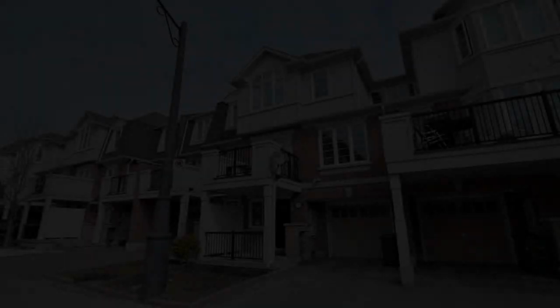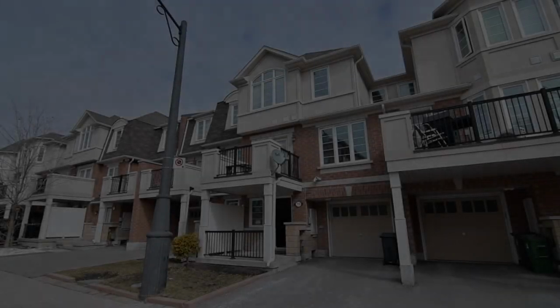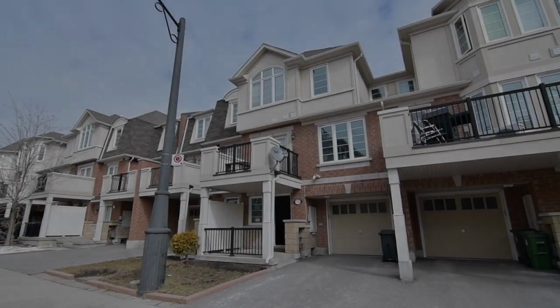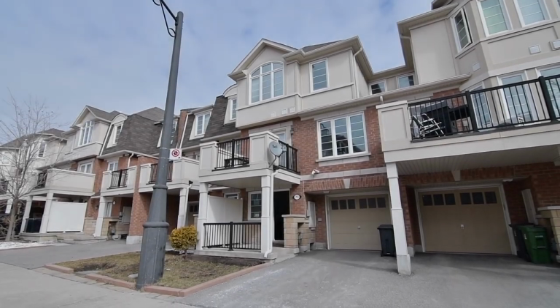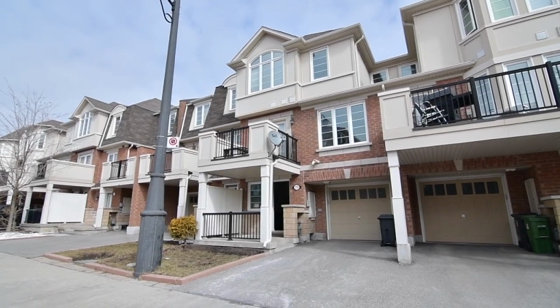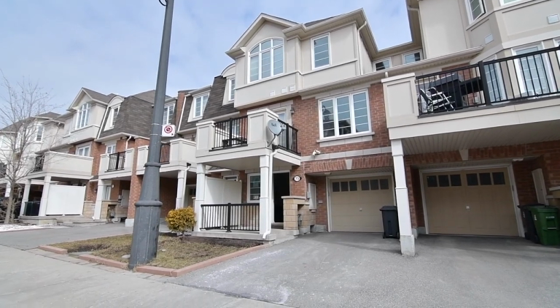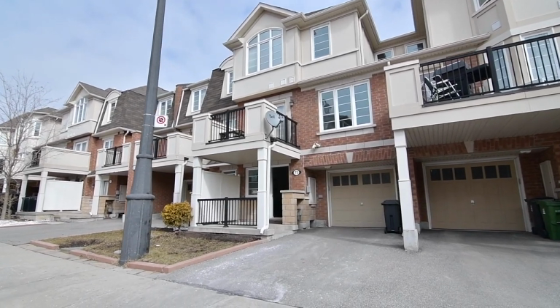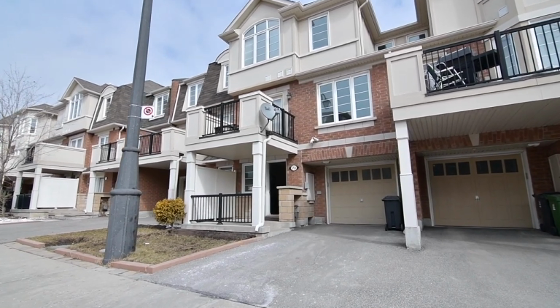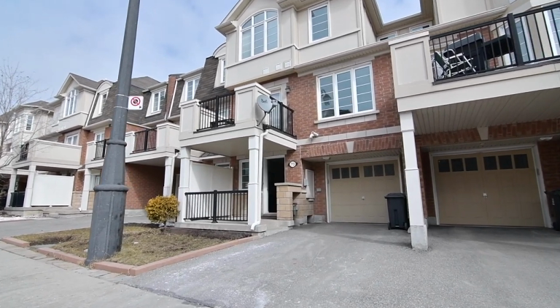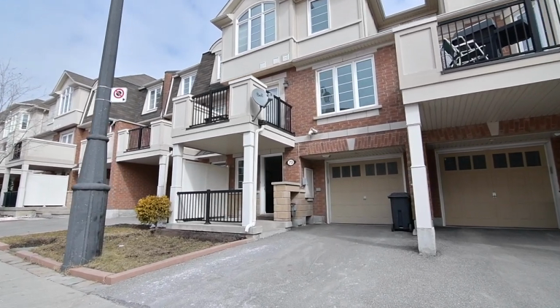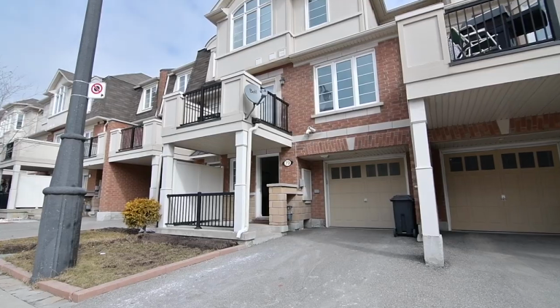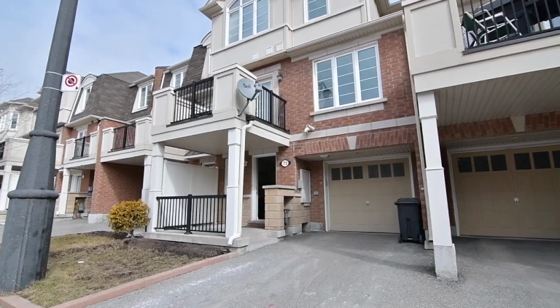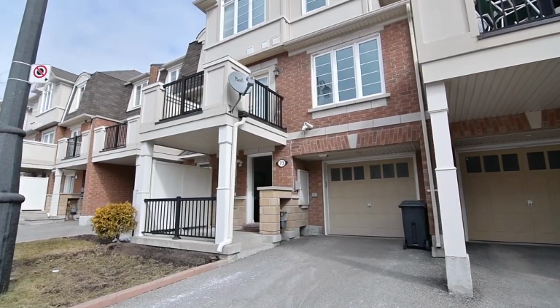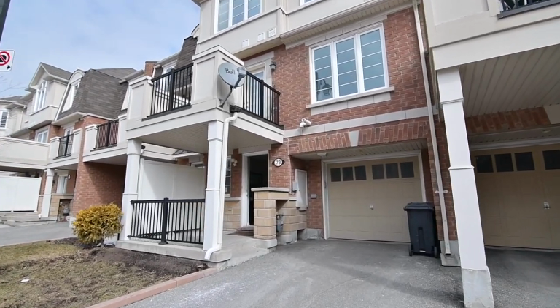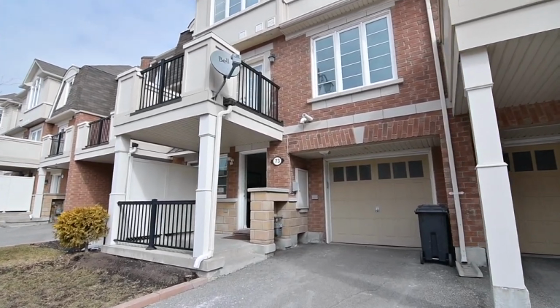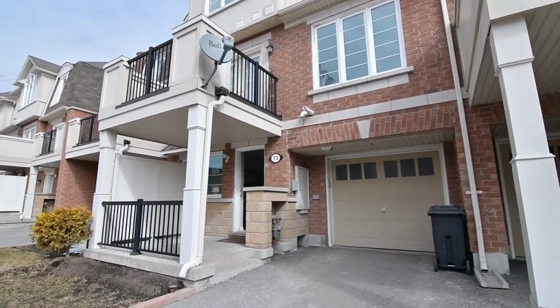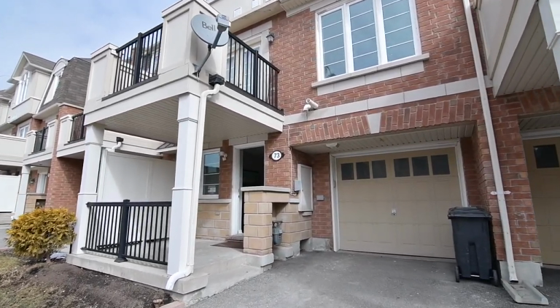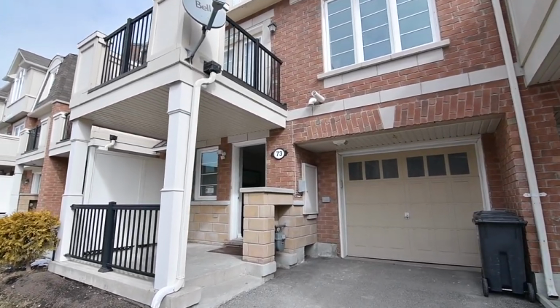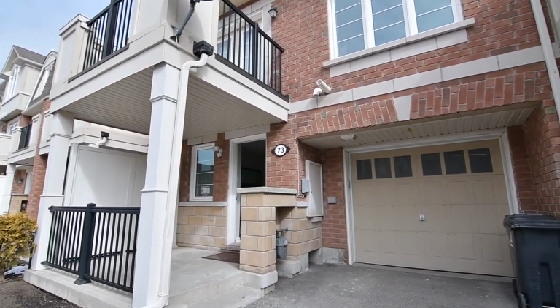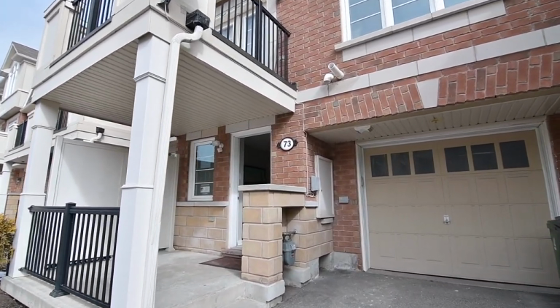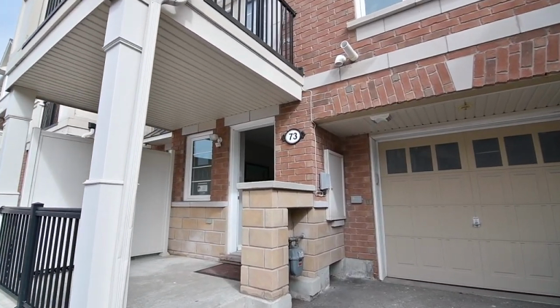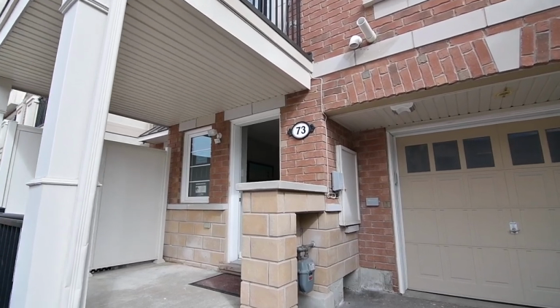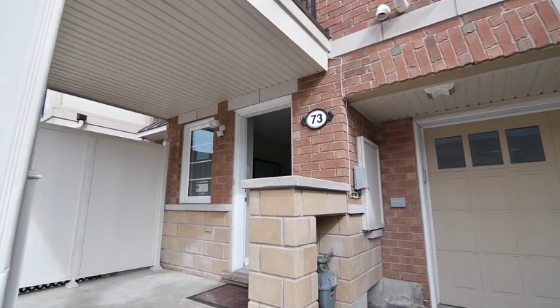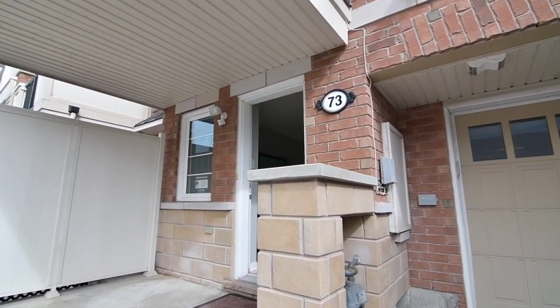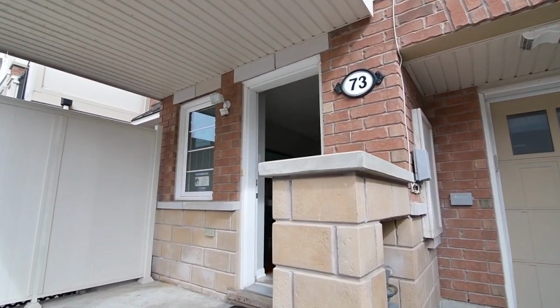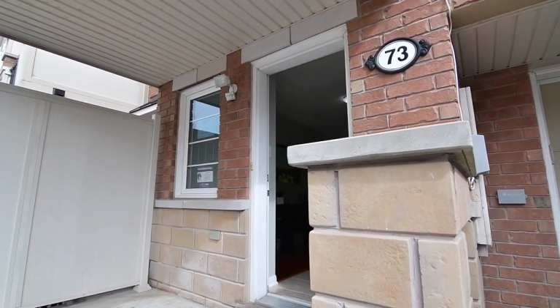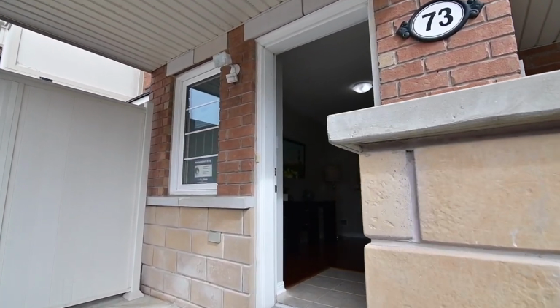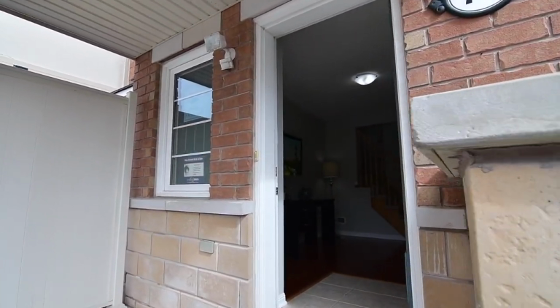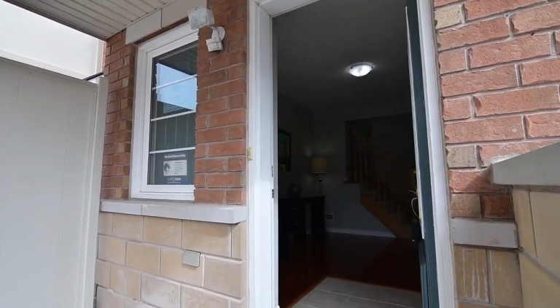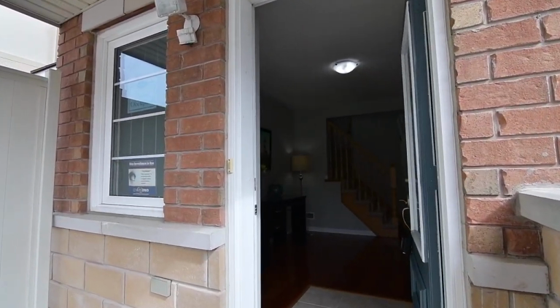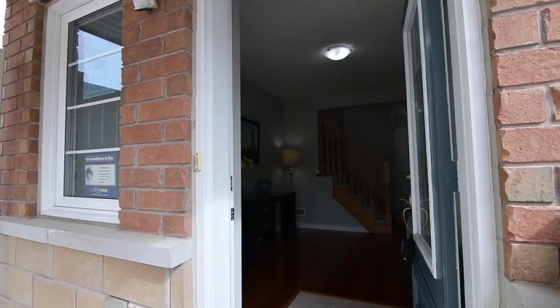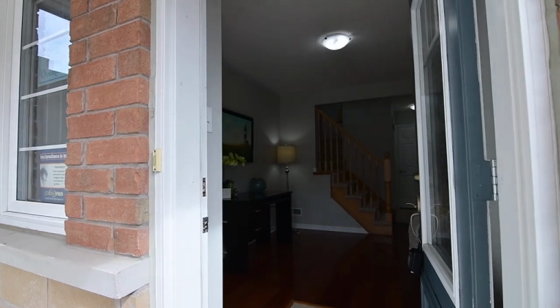A well-maintained three-bedroom home located within the Clare Lee Birchmount community of Toronto. Welcome to 73 Mendelssohn Street. This freehold townhome features a single-car garage with additional exterior parking as well as a covered front patio.